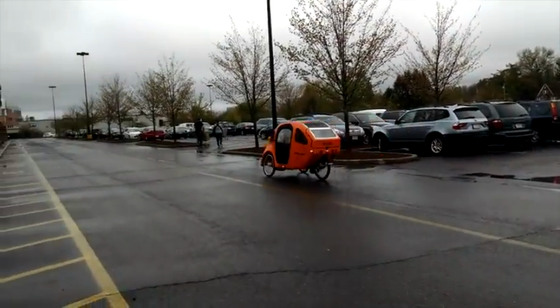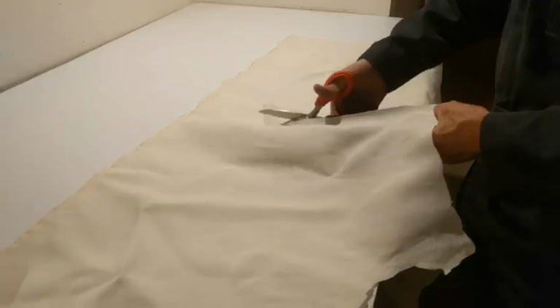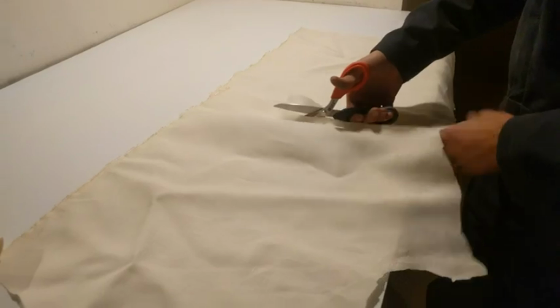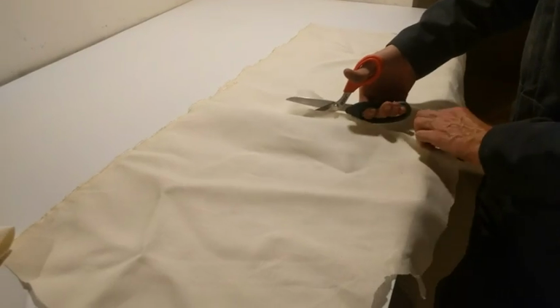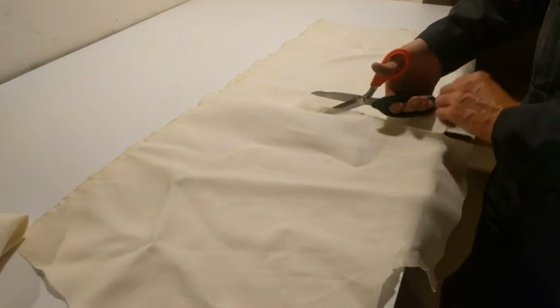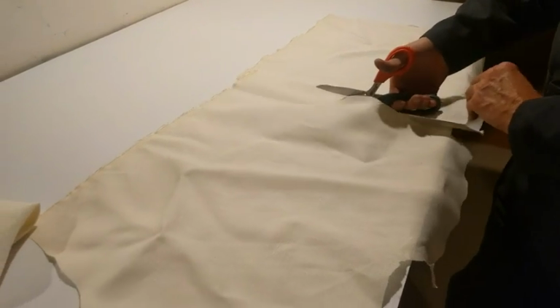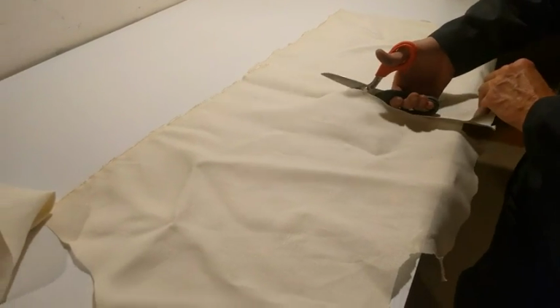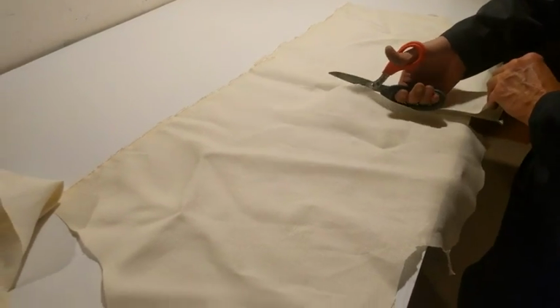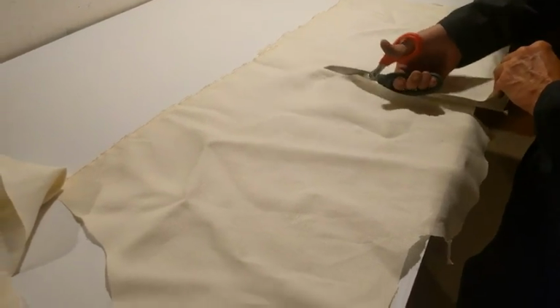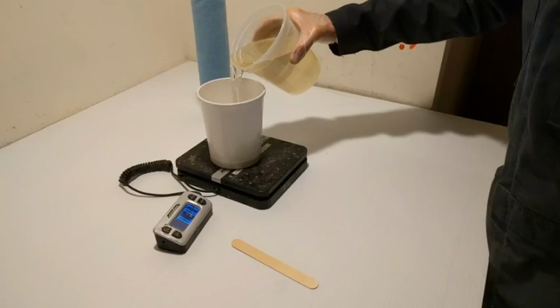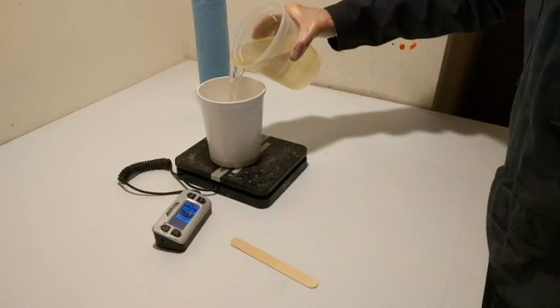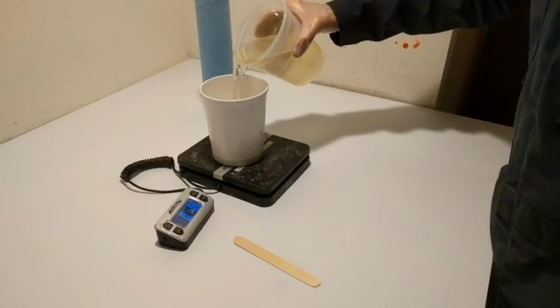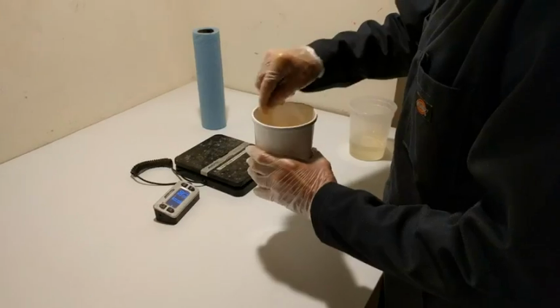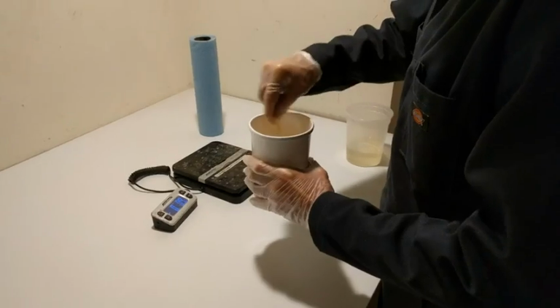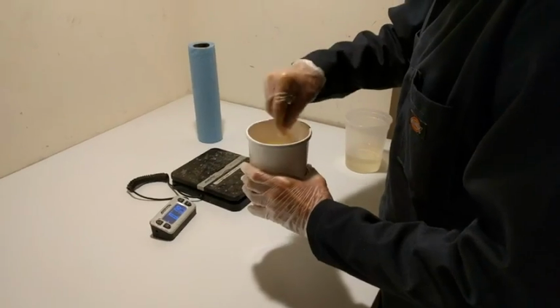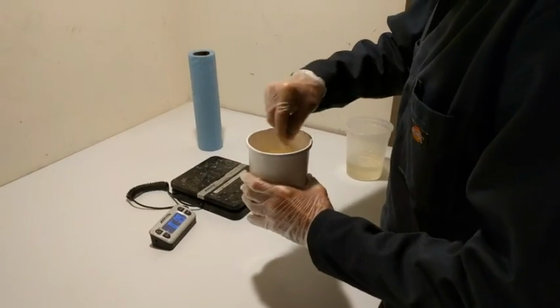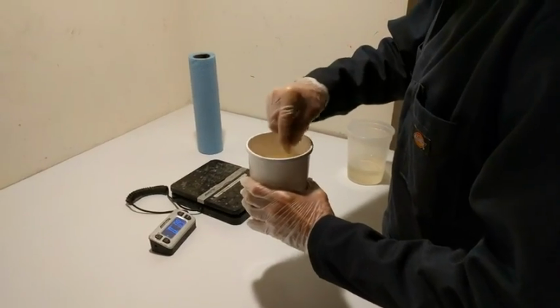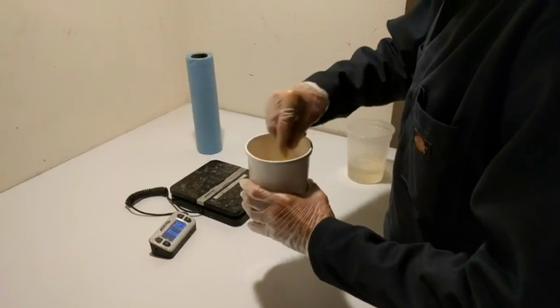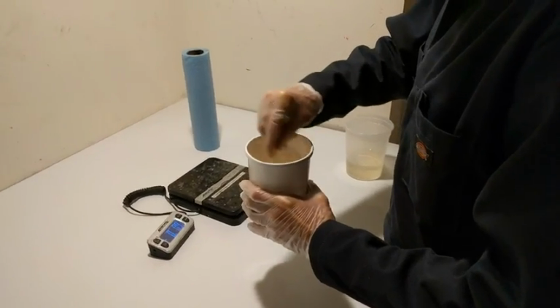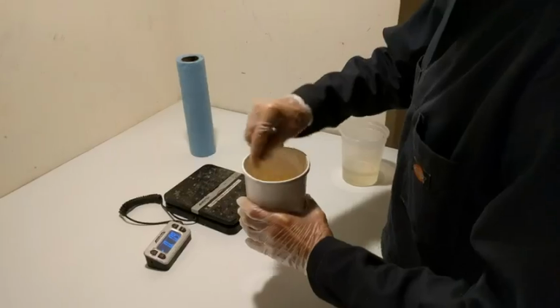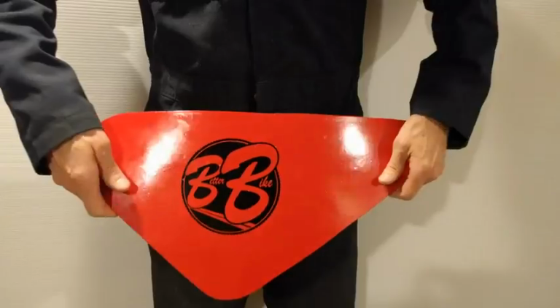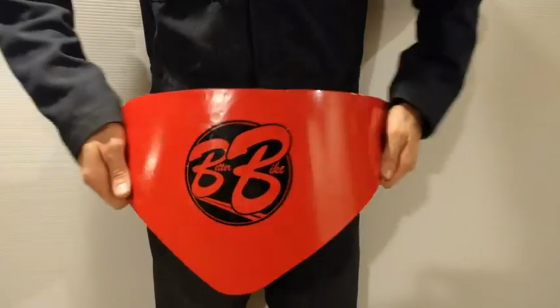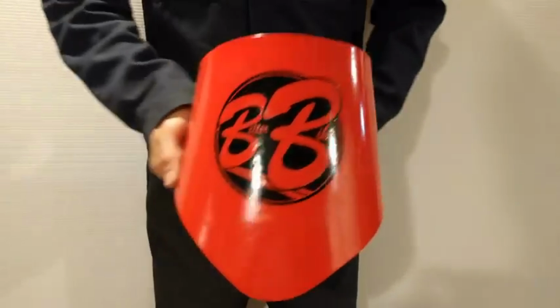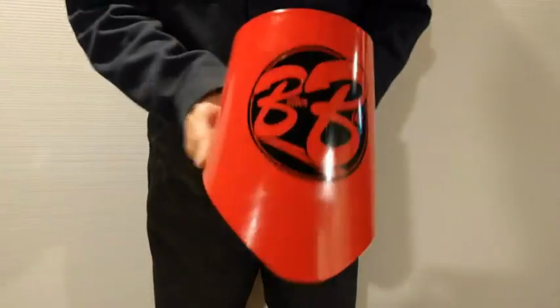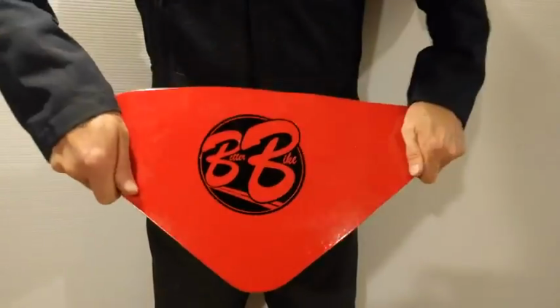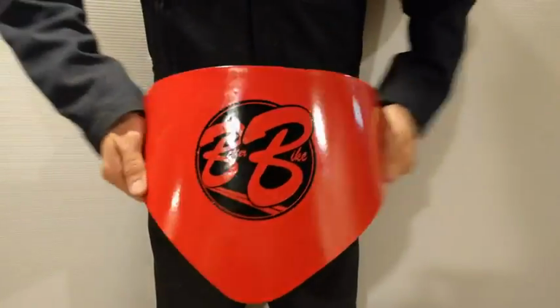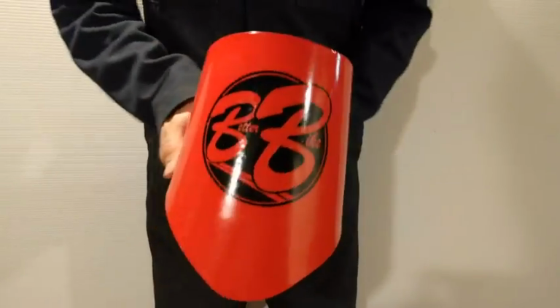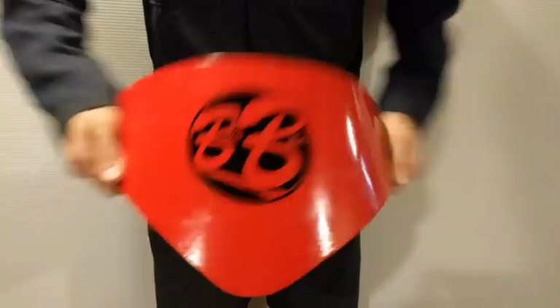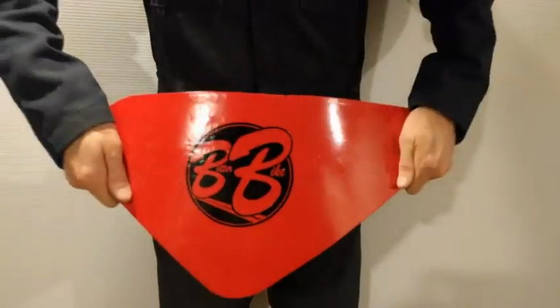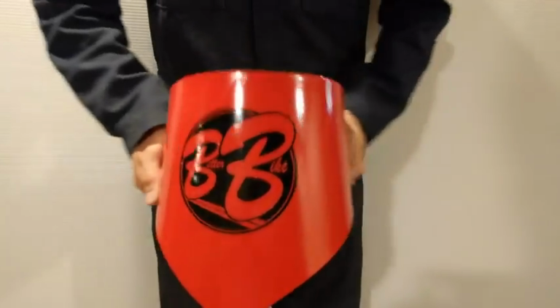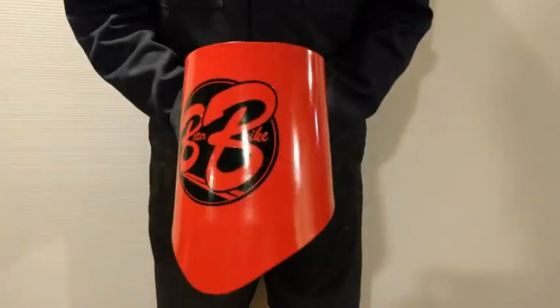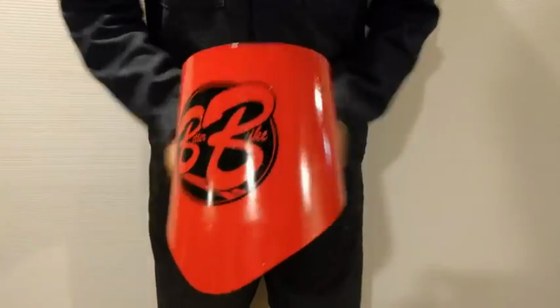The body of the Pebble is a hemp and soy composite, laid up with industry-leading non-toxic methods, to produce a shell that is much more durable and flexible than the alternatives of fiberglass or plastic.